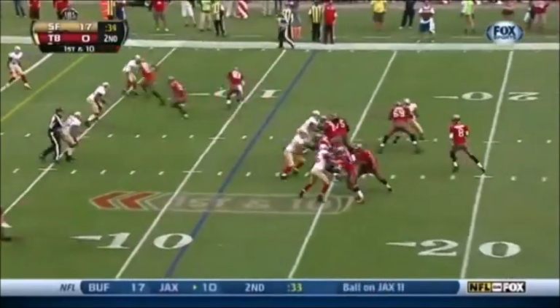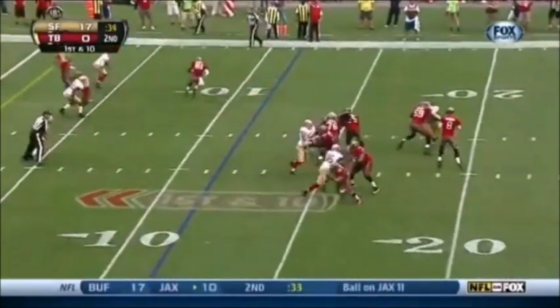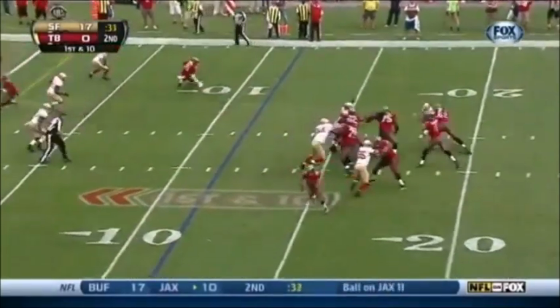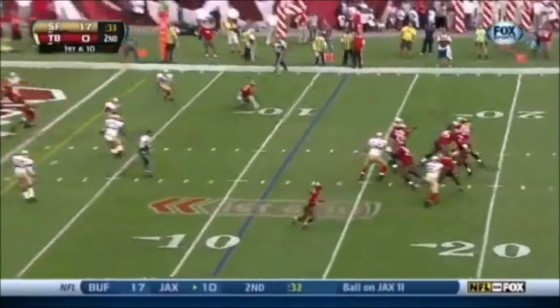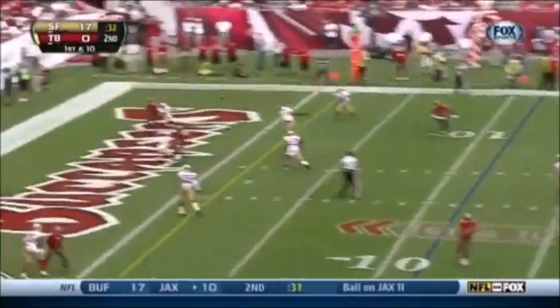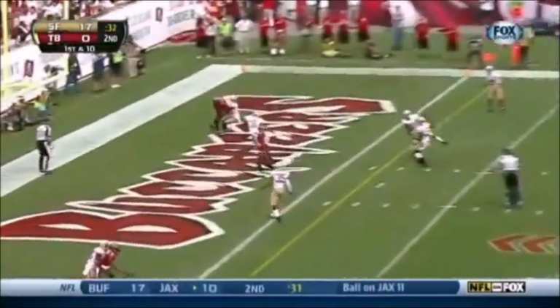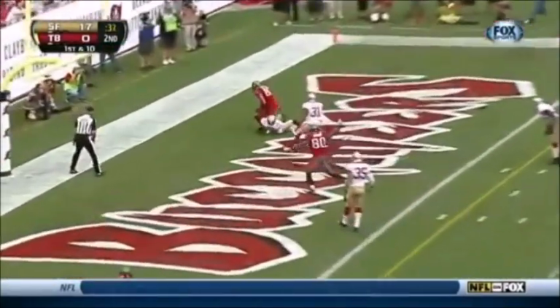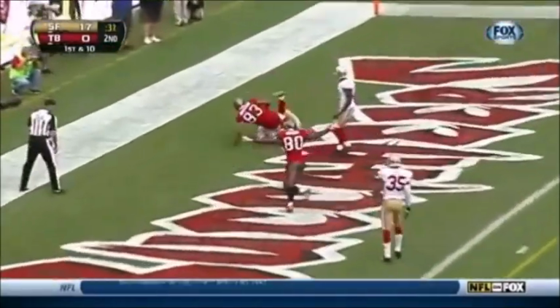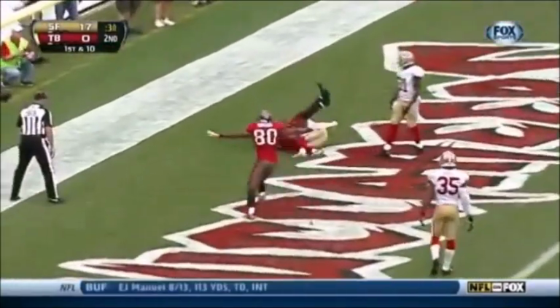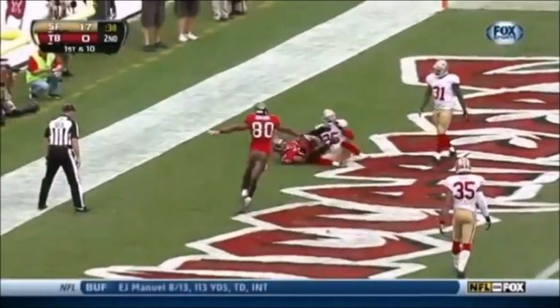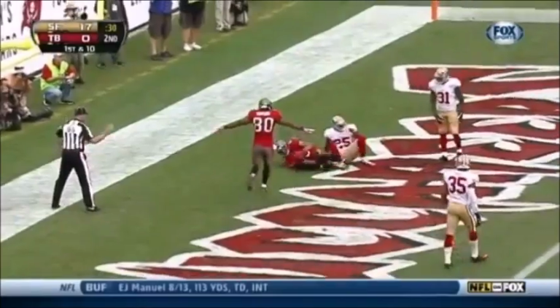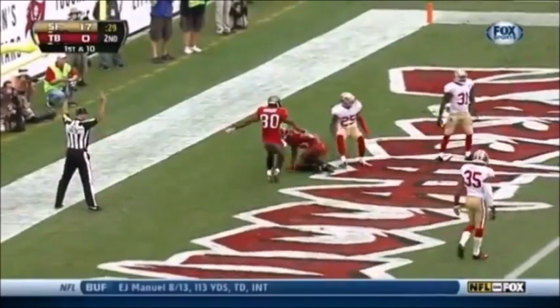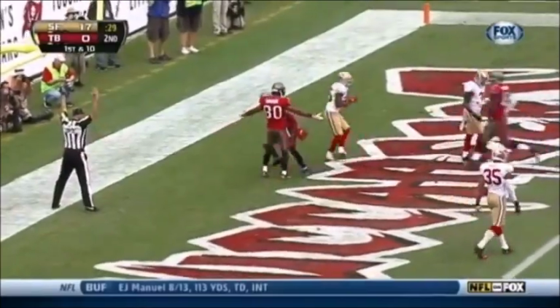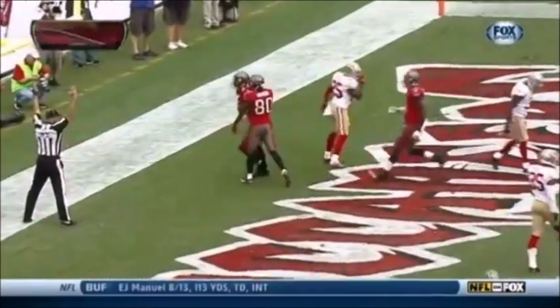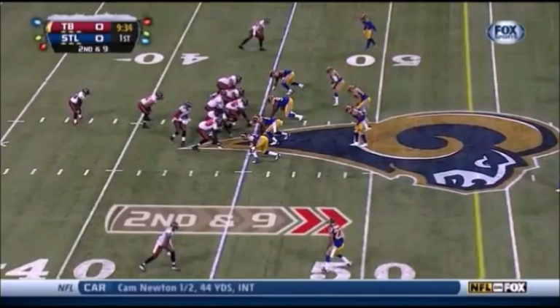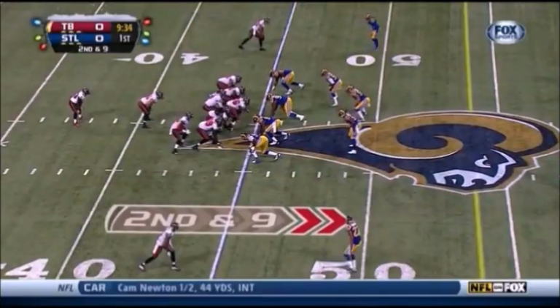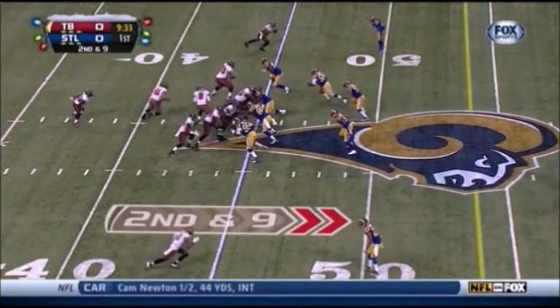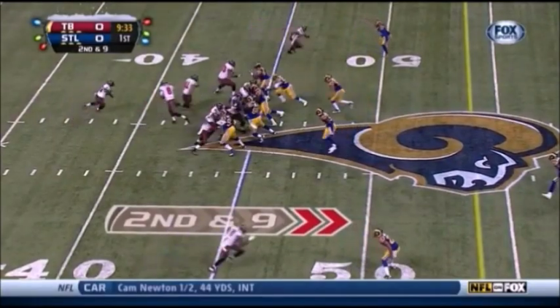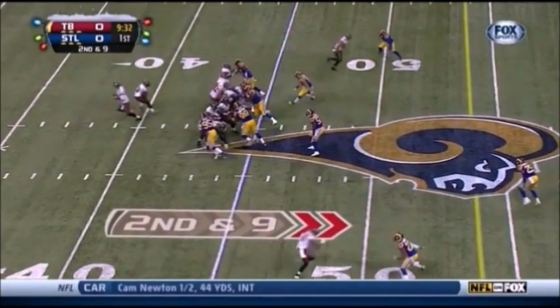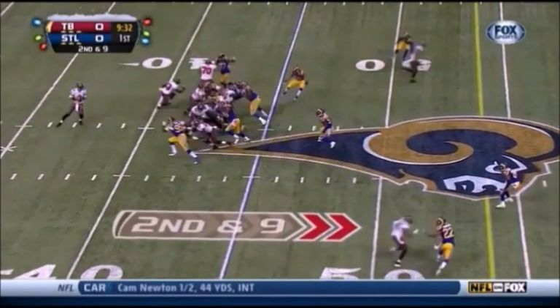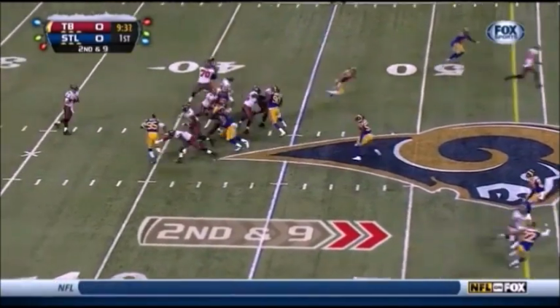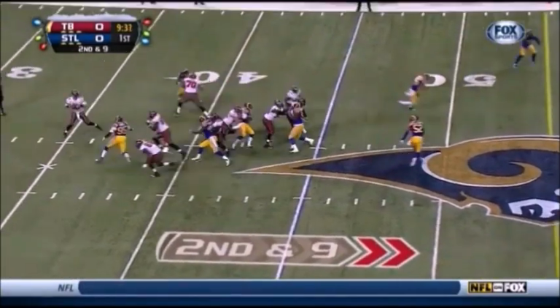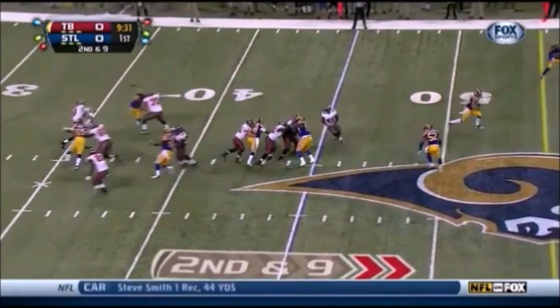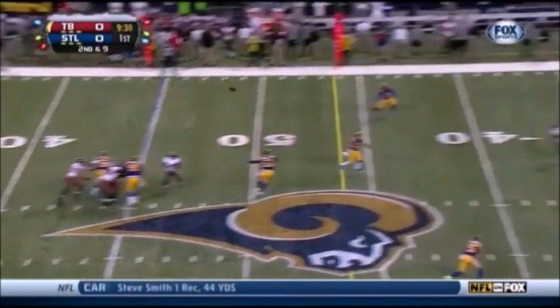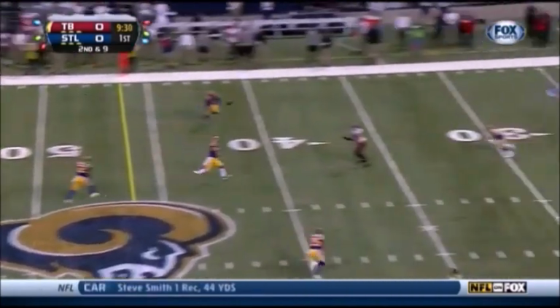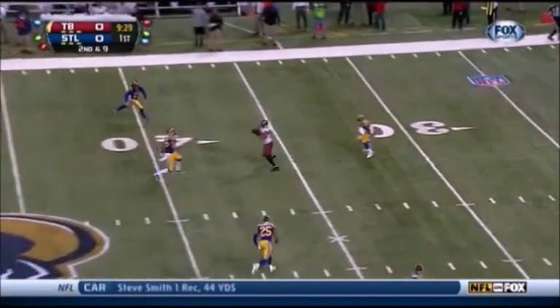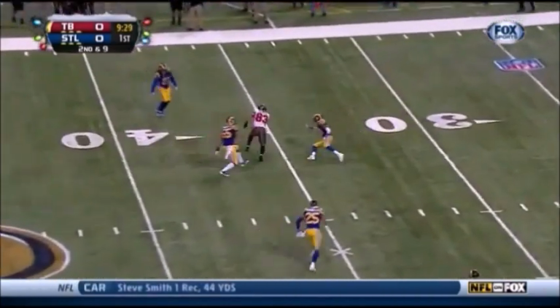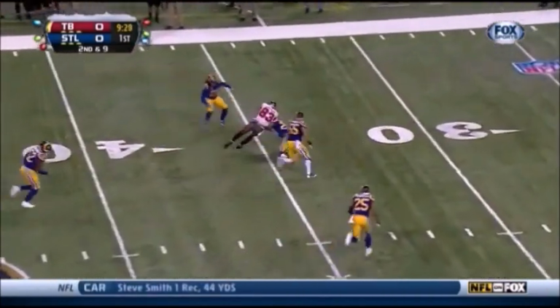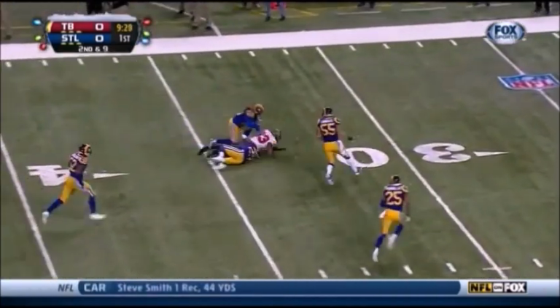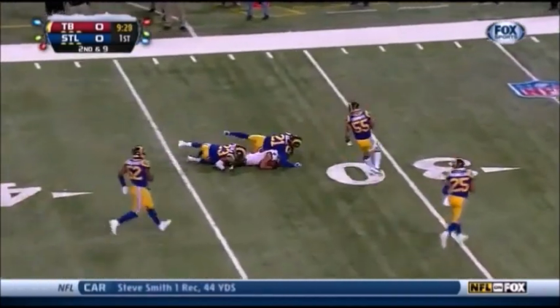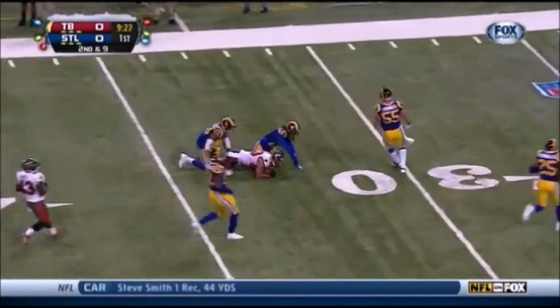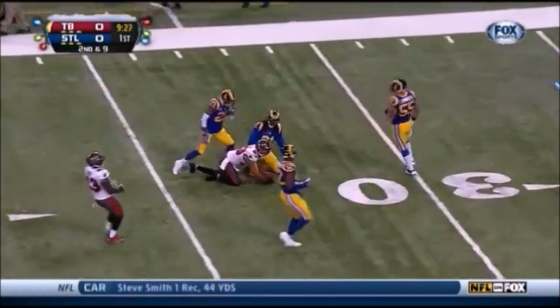Here's Glennon, the protection, pass caught — Vincent Jackson, touchdown for the Buccaneers! After the penalty, close to midfield, play action Glennon, wide open down the middle of the field is Vincent Jackson.